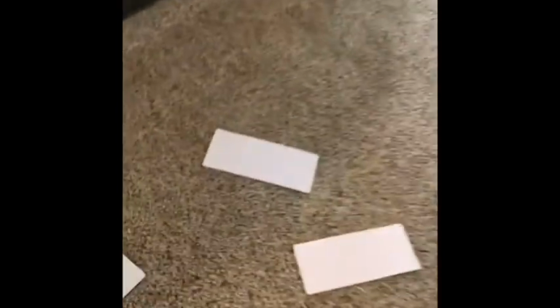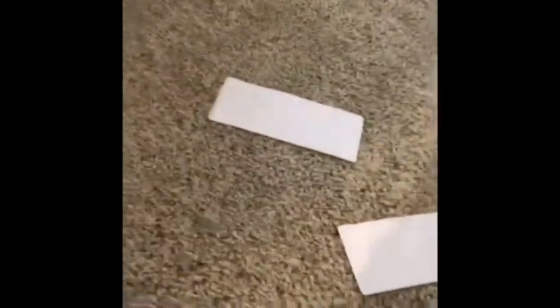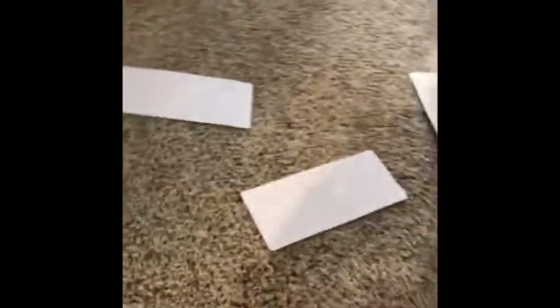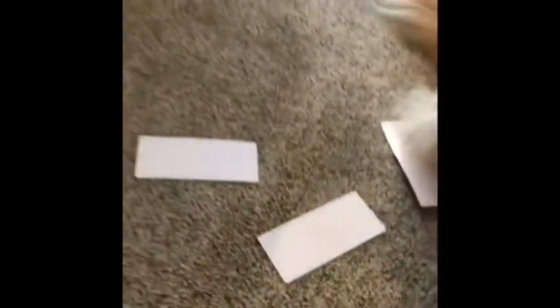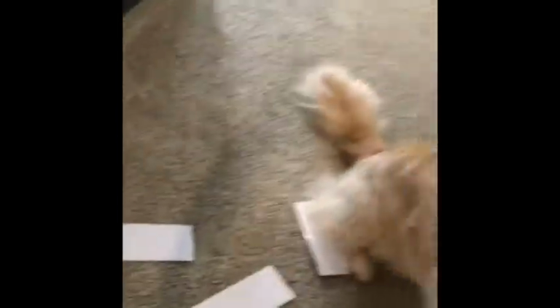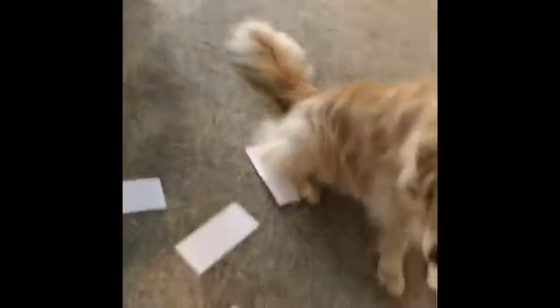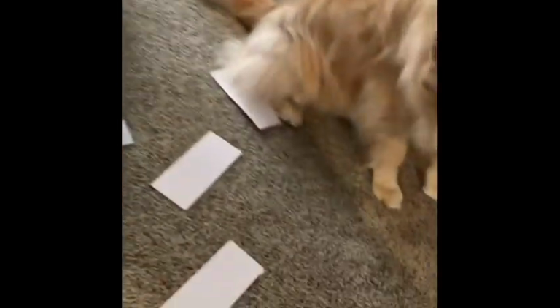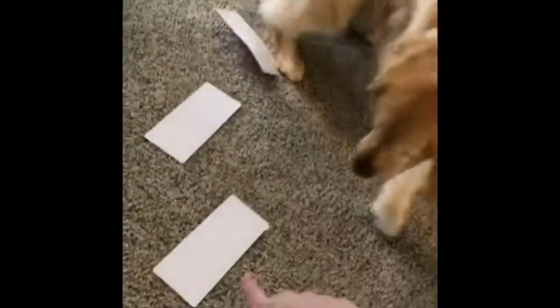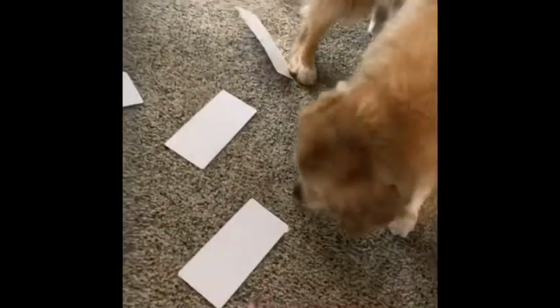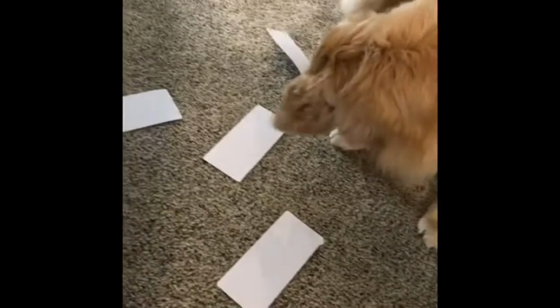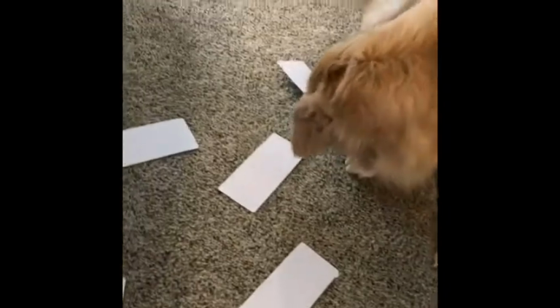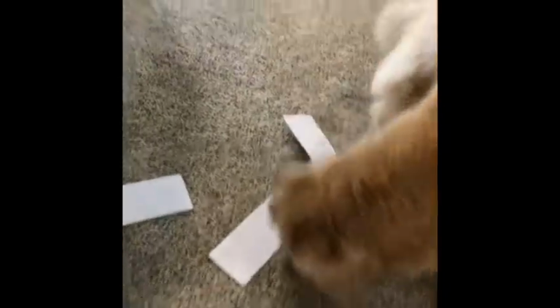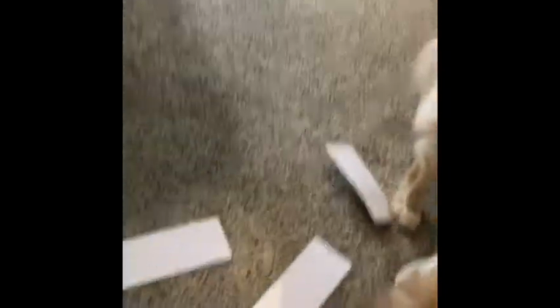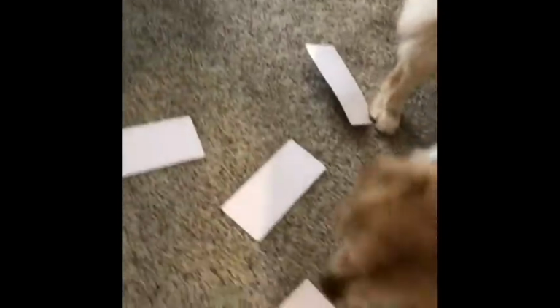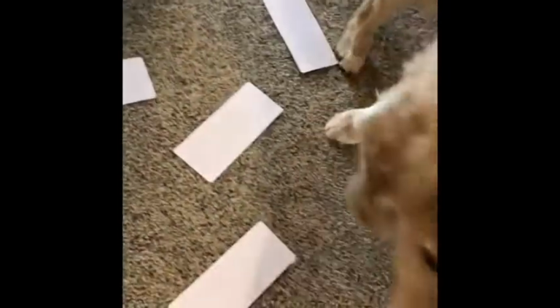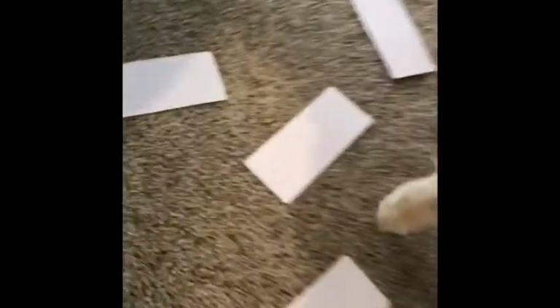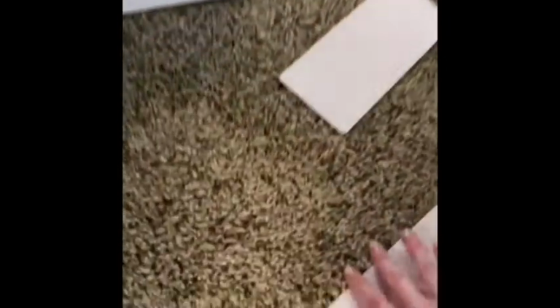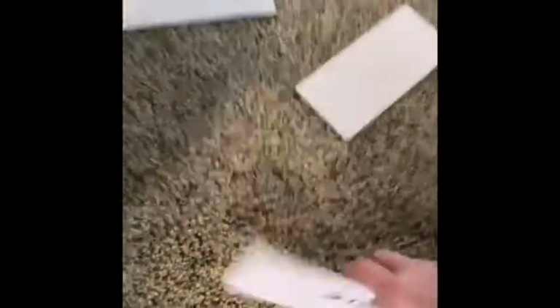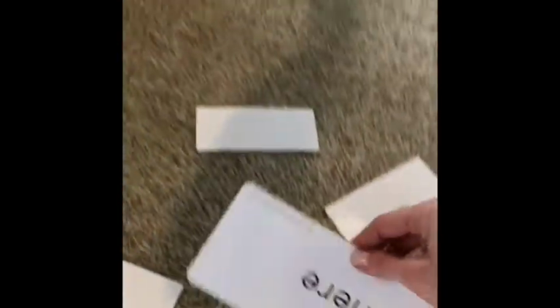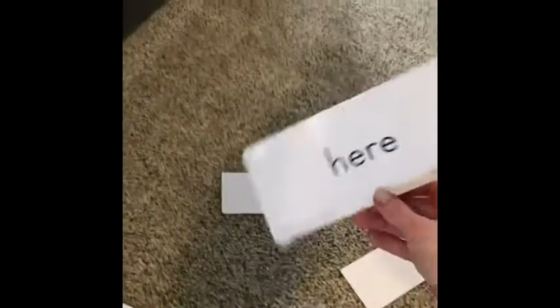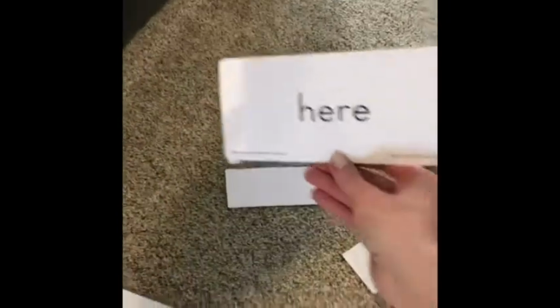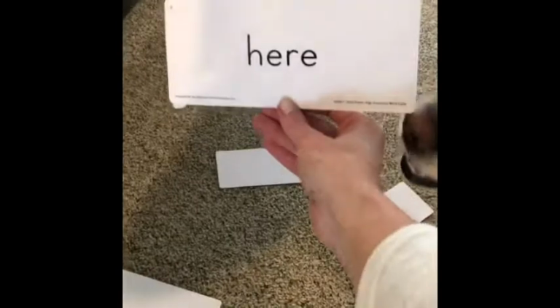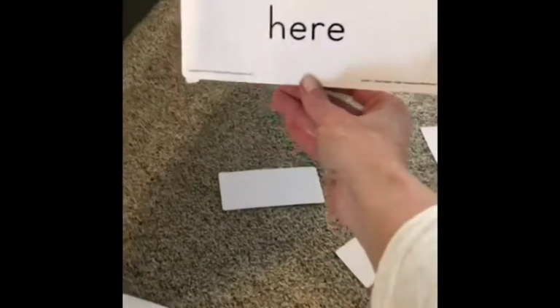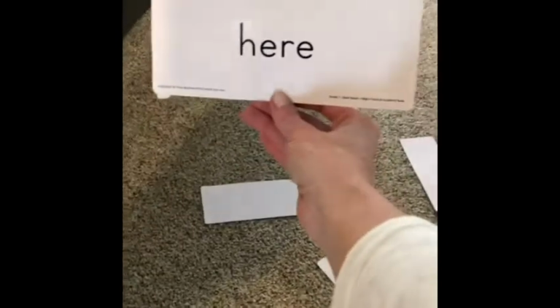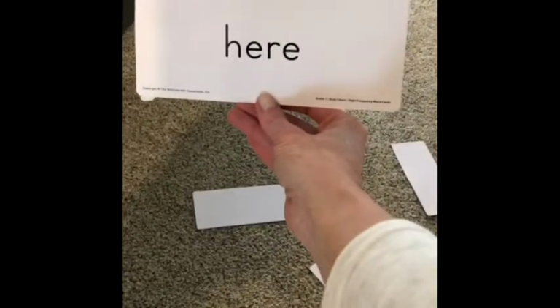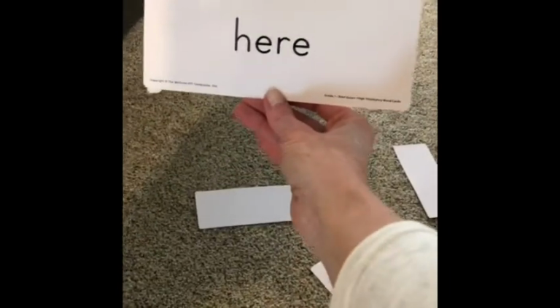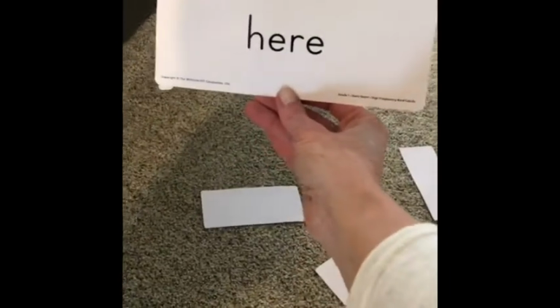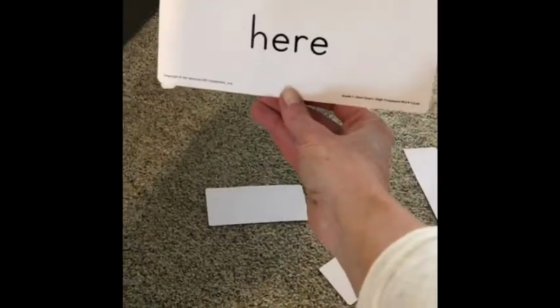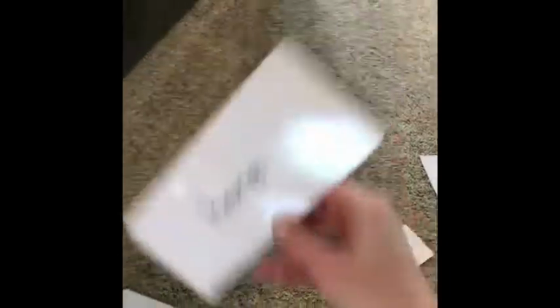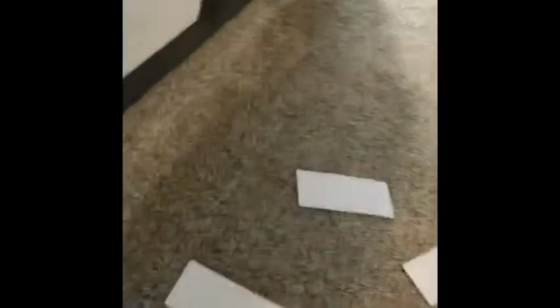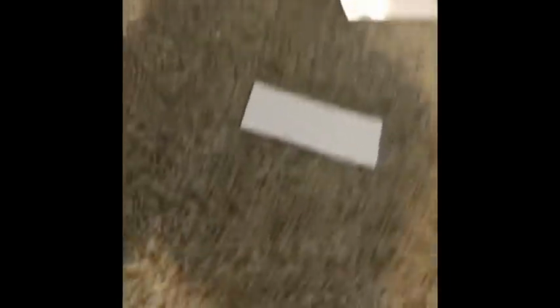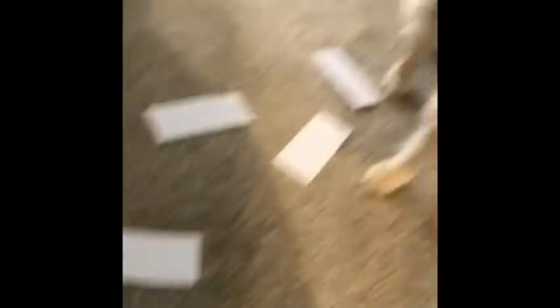Mabel pick one. Which one are you gonna pick? Oh which one do we think she wants? I think she wants this one. Let's see if we know this word. Here! That's right! Good job! Let's try another one.